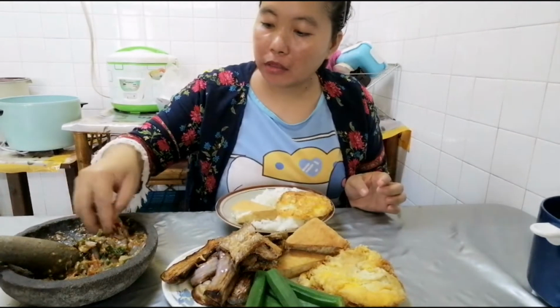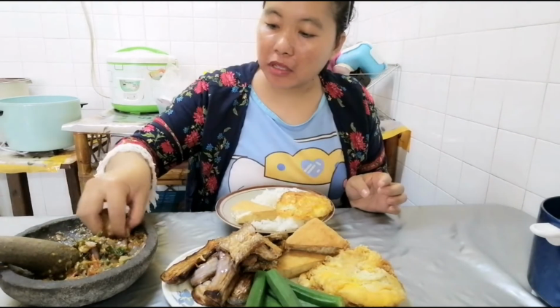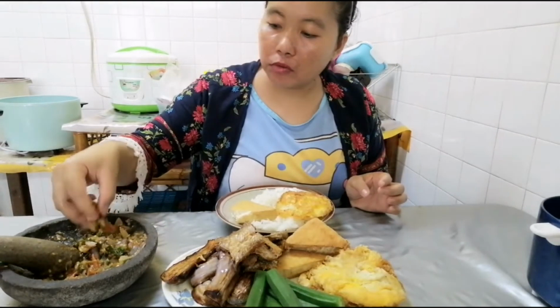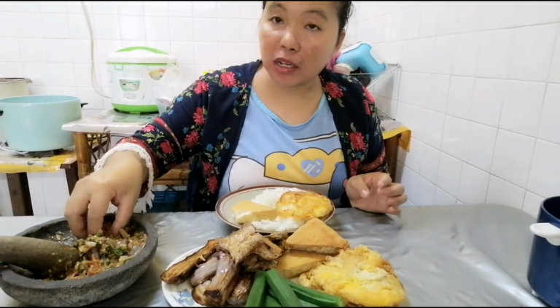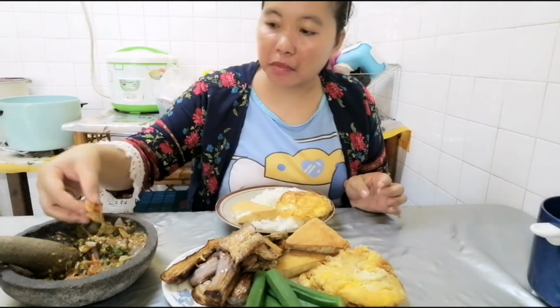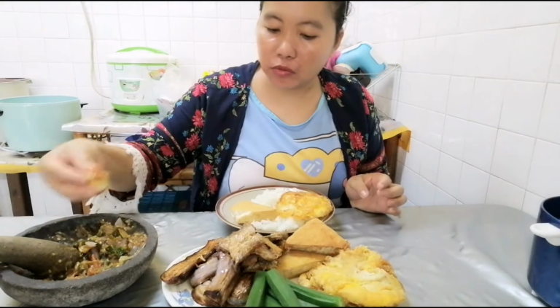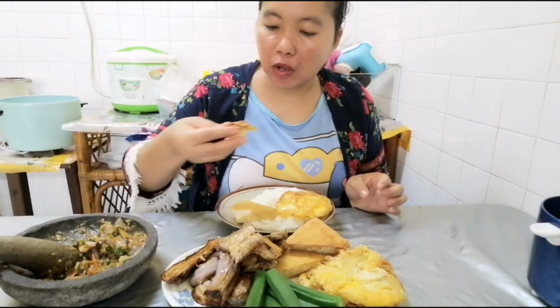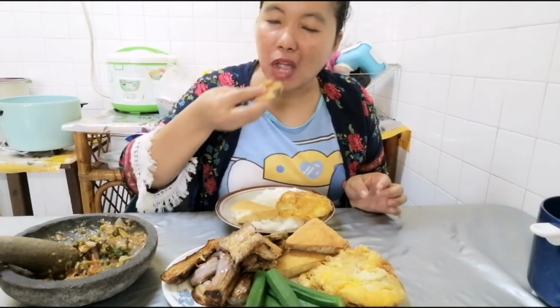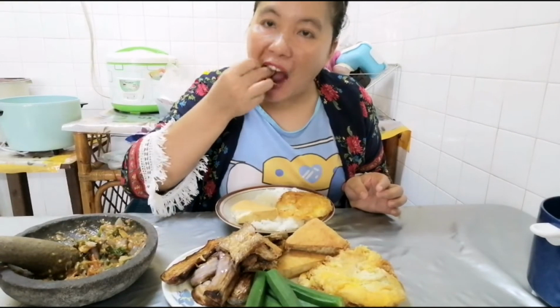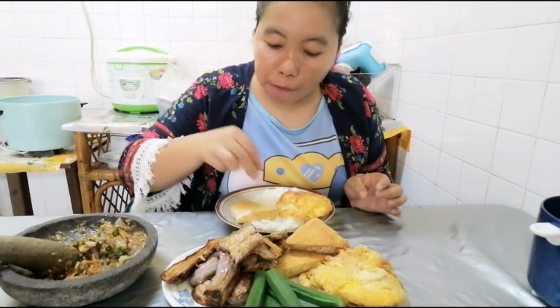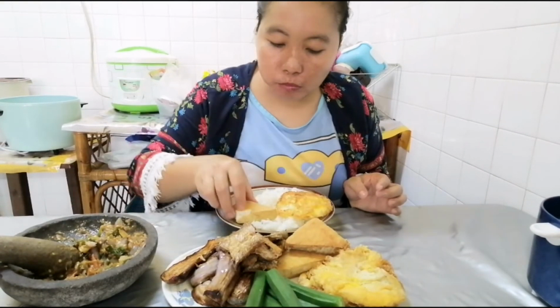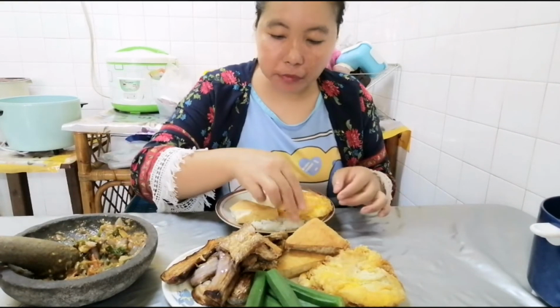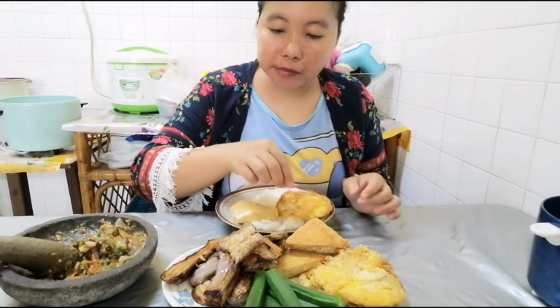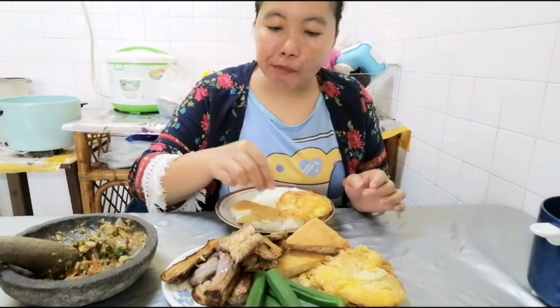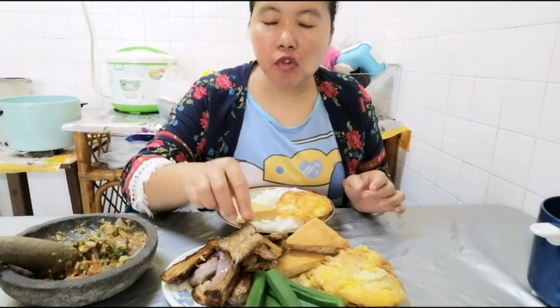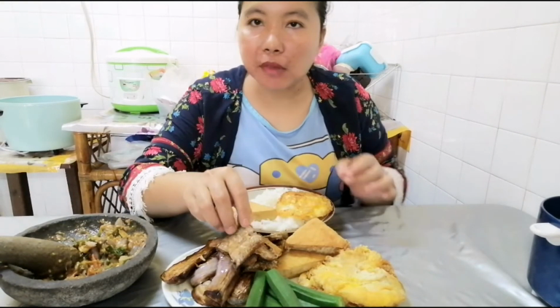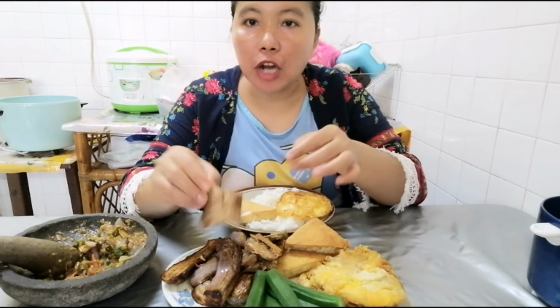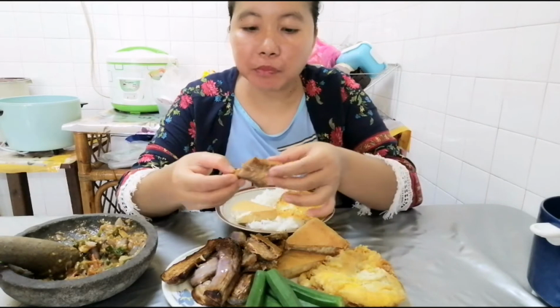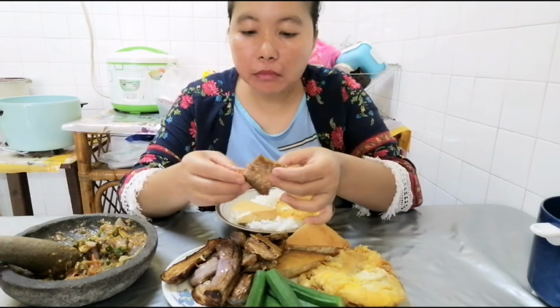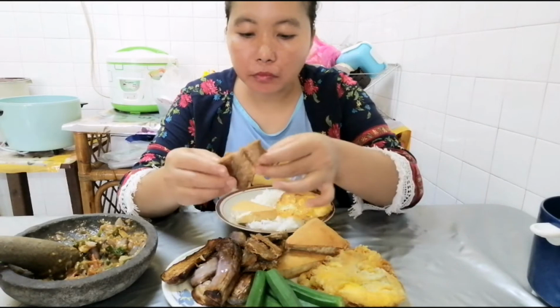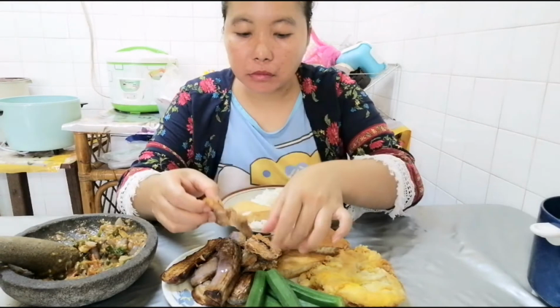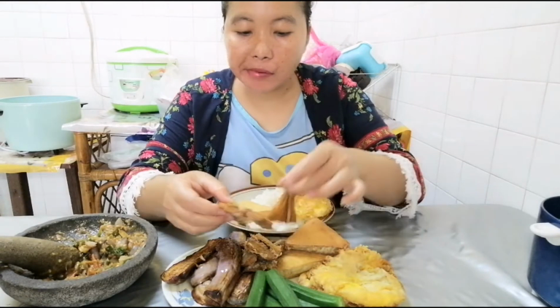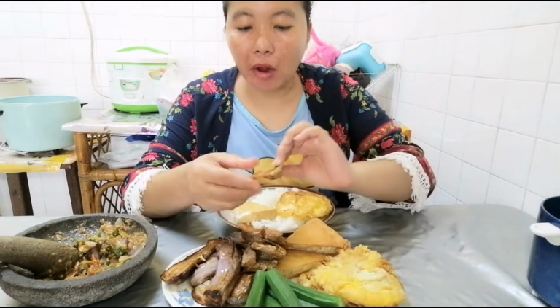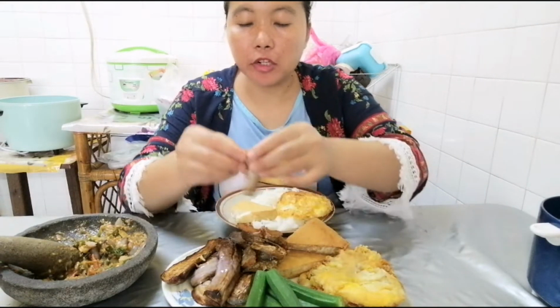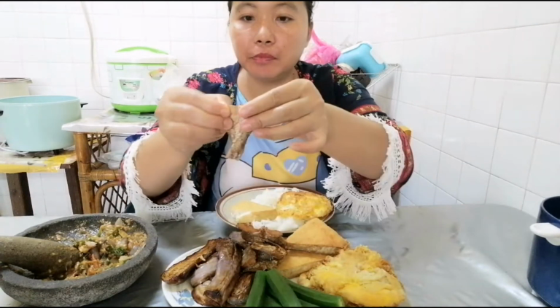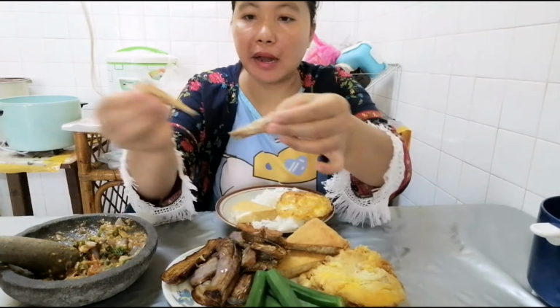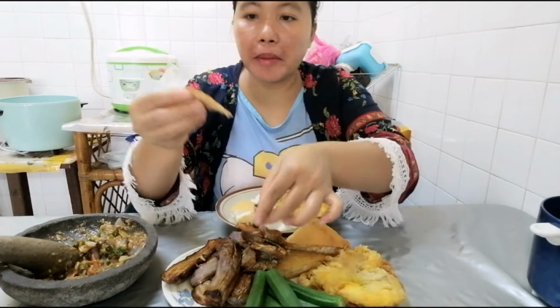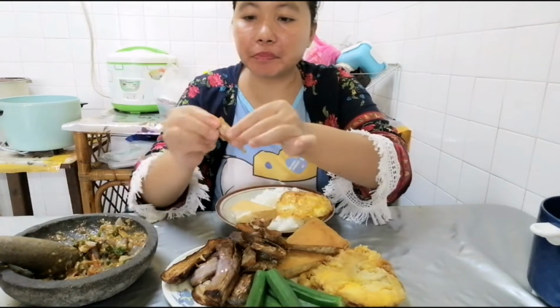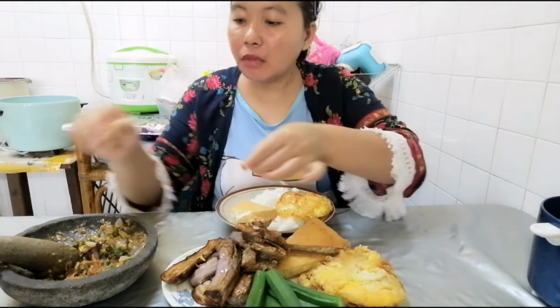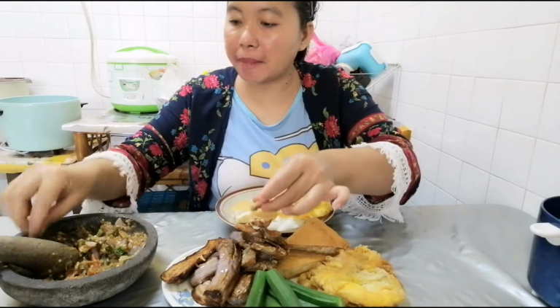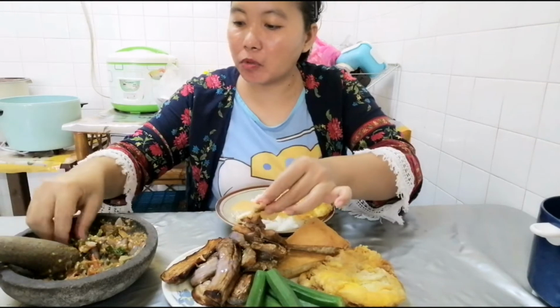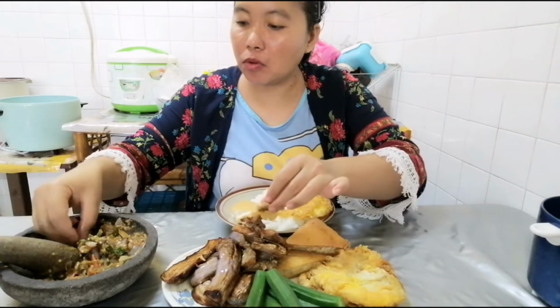Tahunya tahu goreng ya teman-teman — tahu itu bukan tahu putih. Ikan asinnya... ikan apanya aku pun tak tahu.